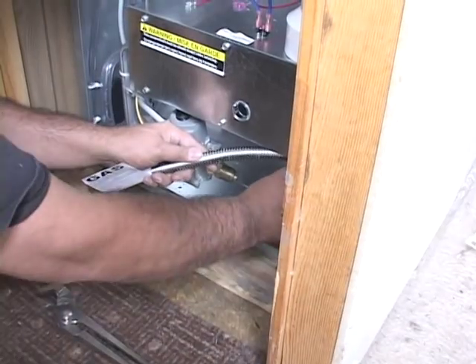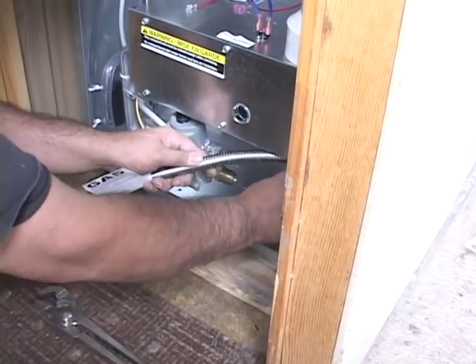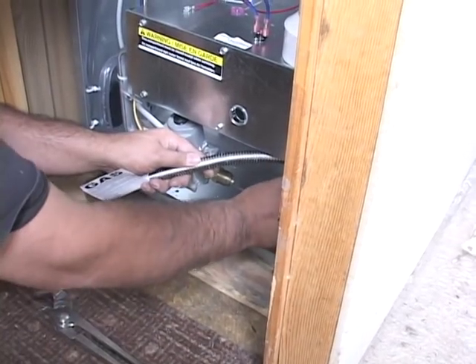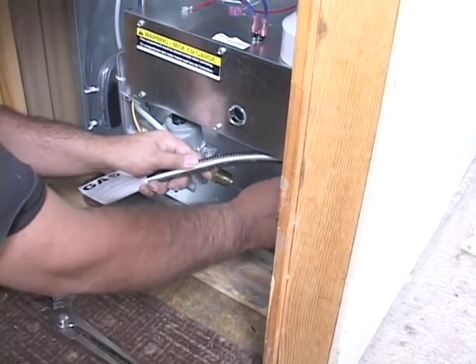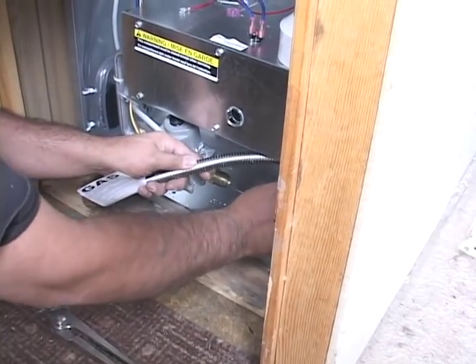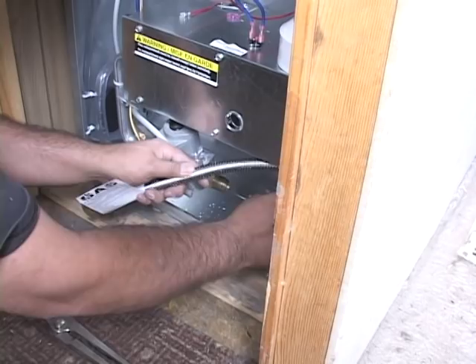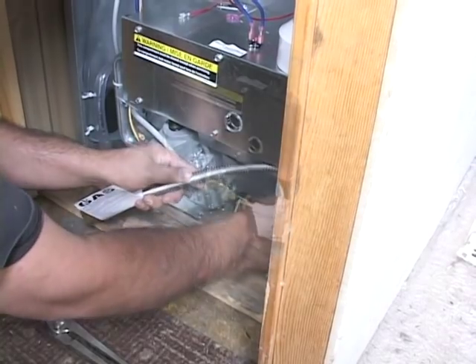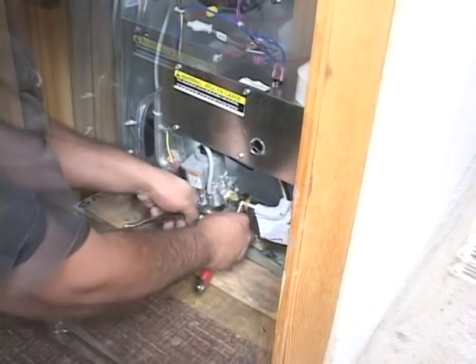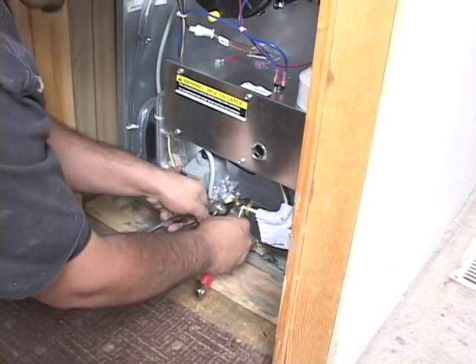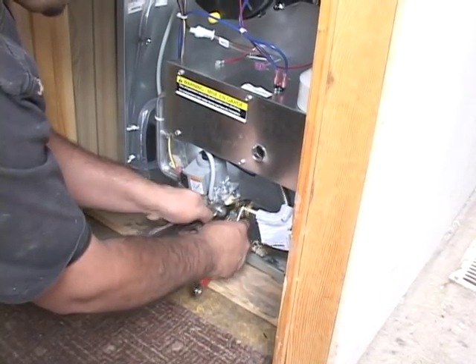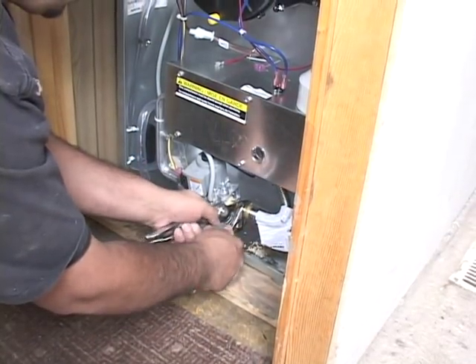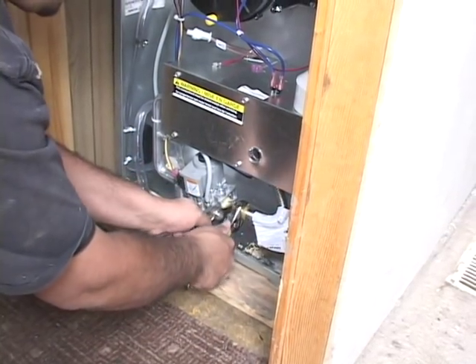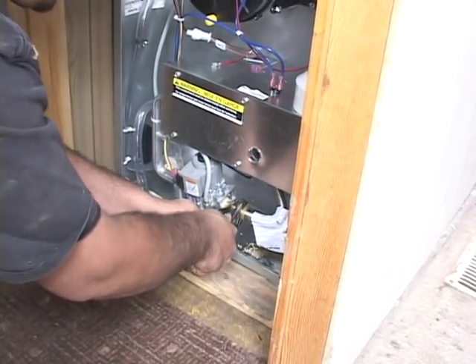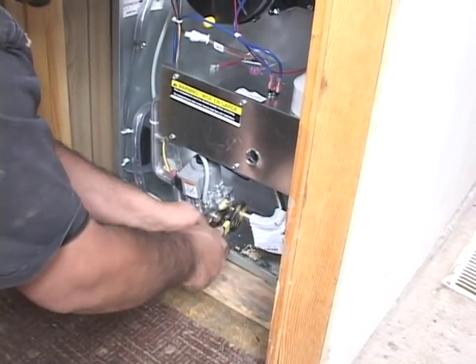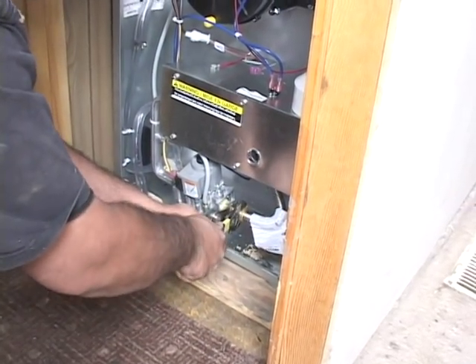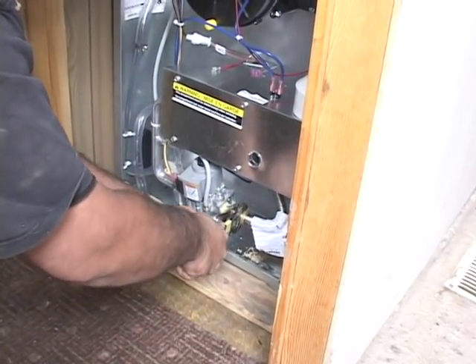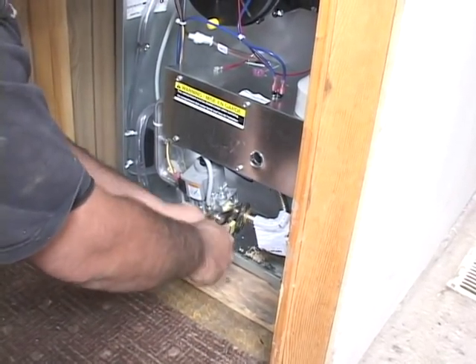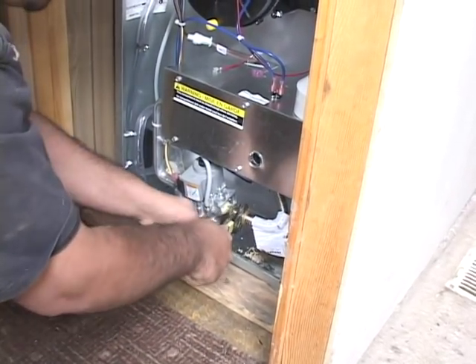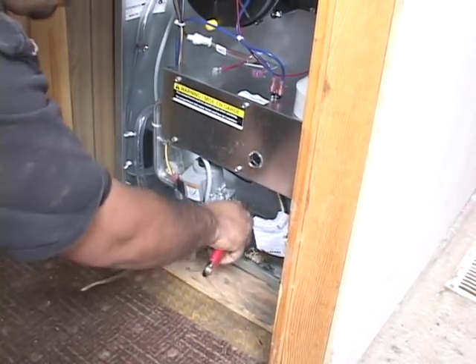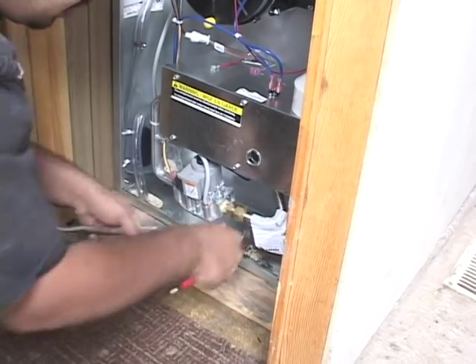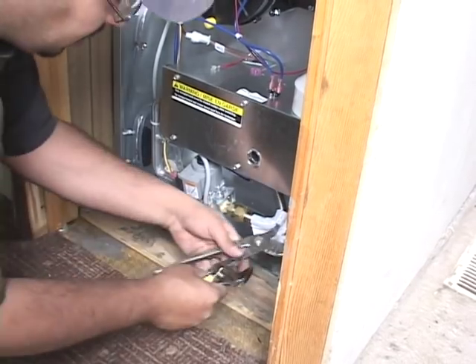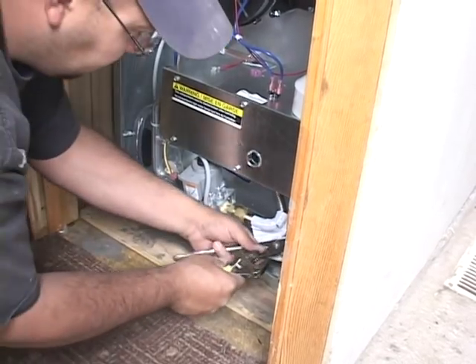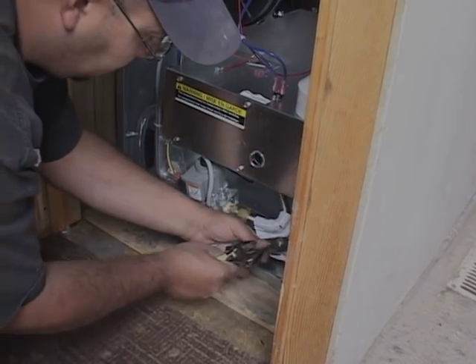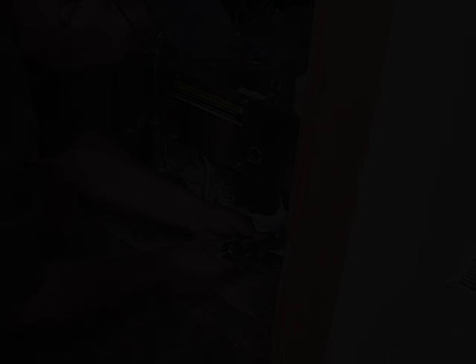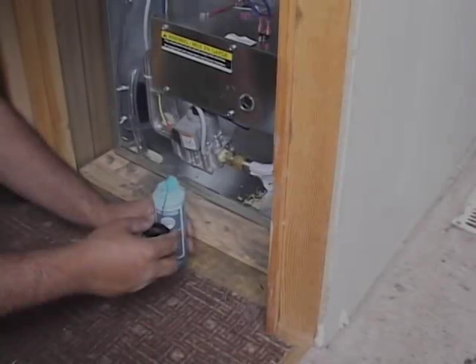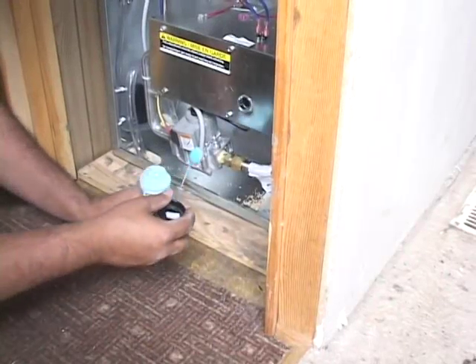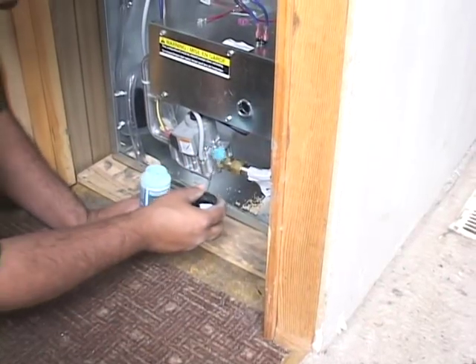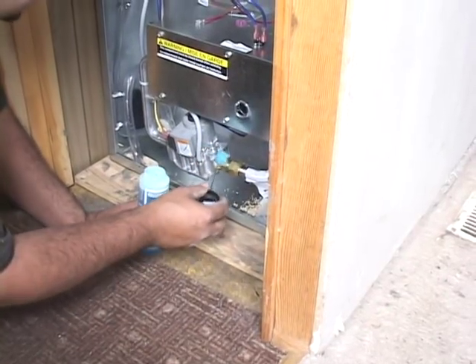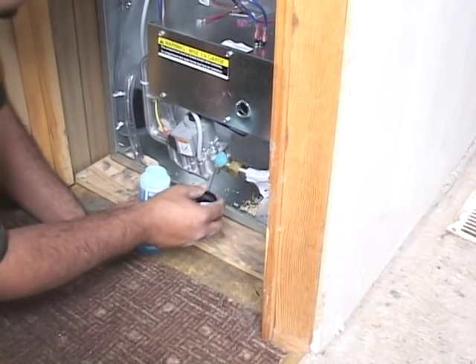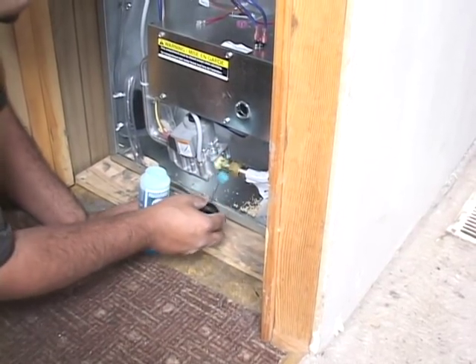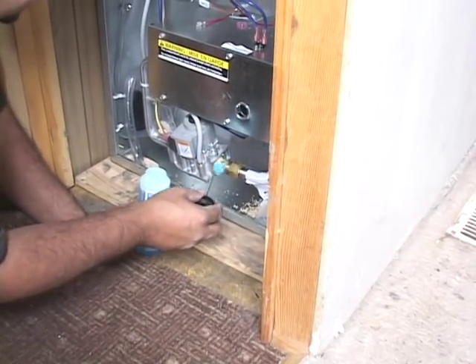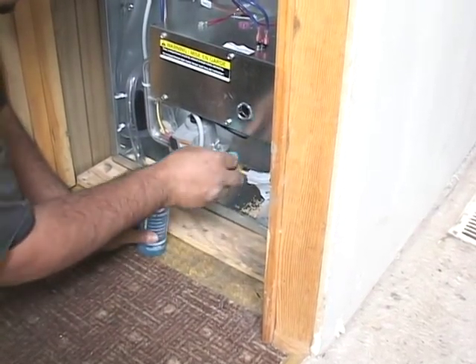Install flex lines so they do not run through the furnace body or the floor. Do not use thread sealer on flared steel fittings — get them as tight as you can. Test all the connections on the gas piping for leaks.